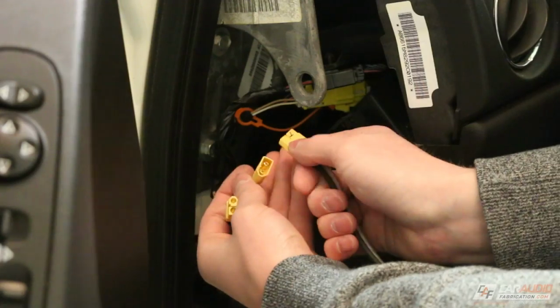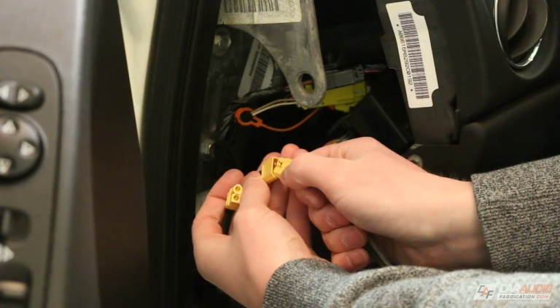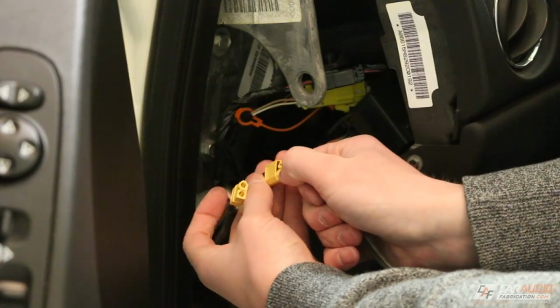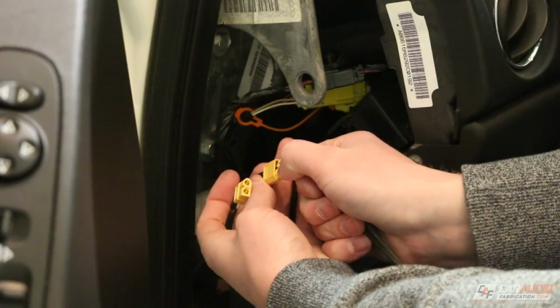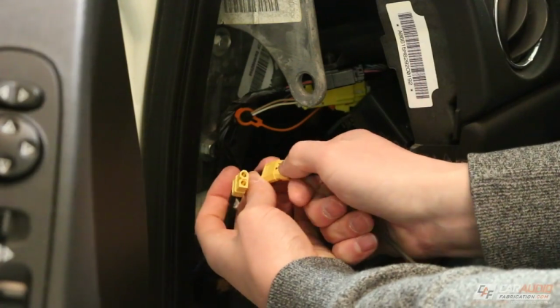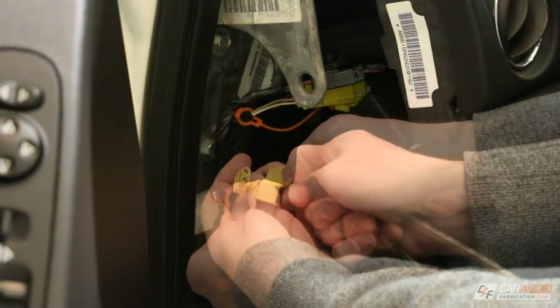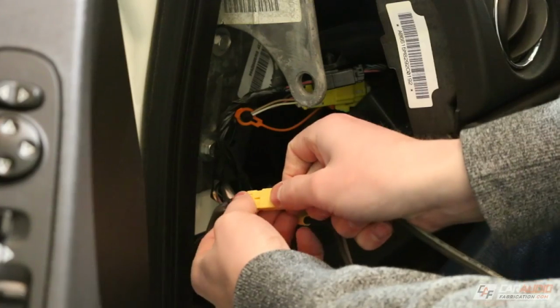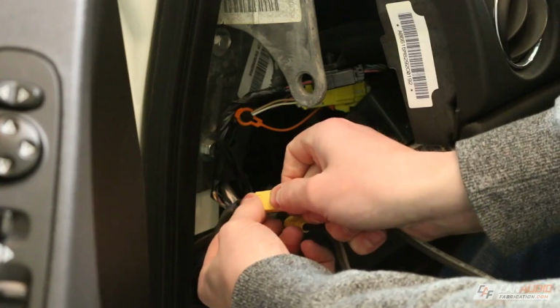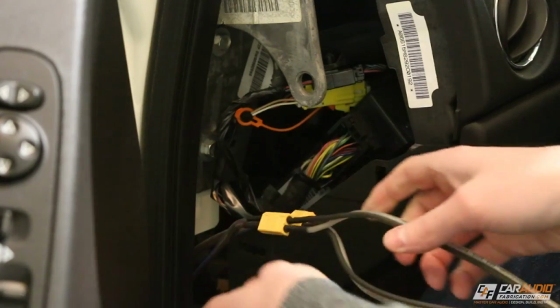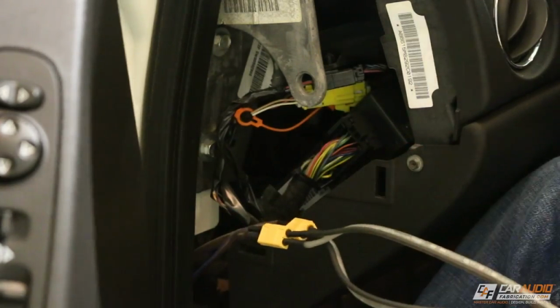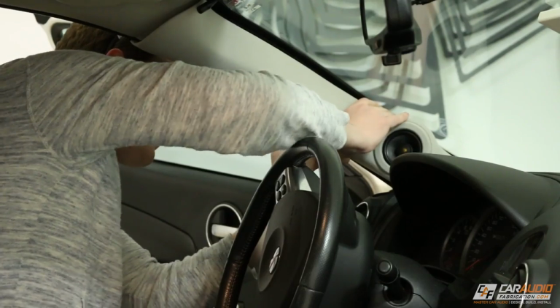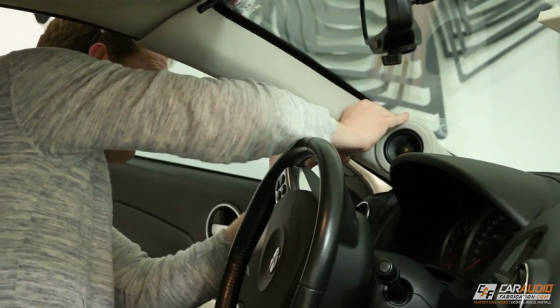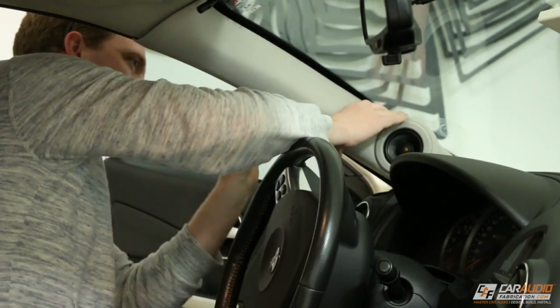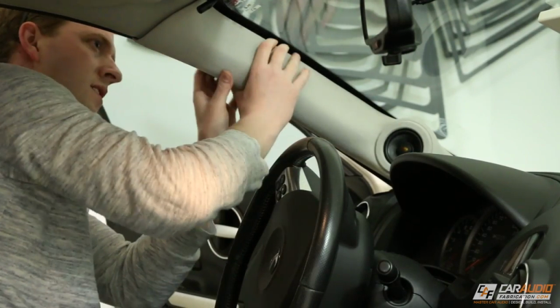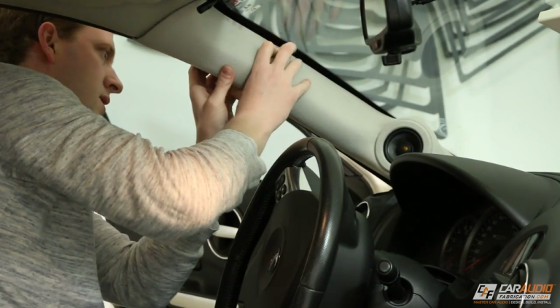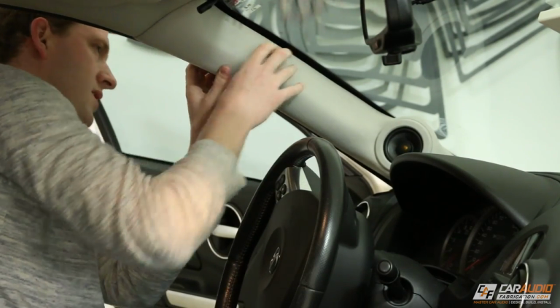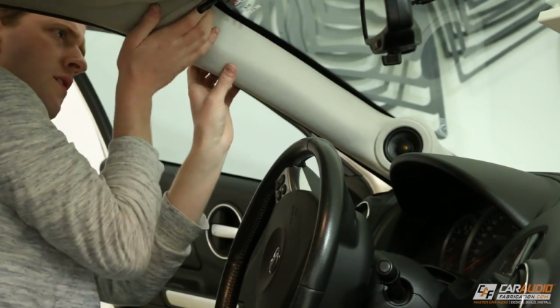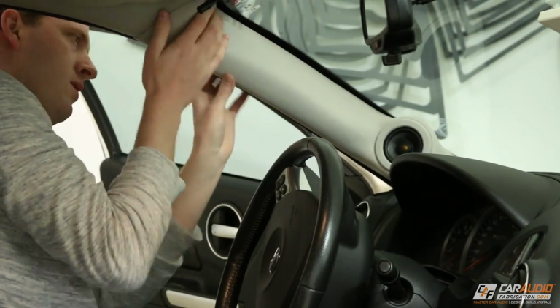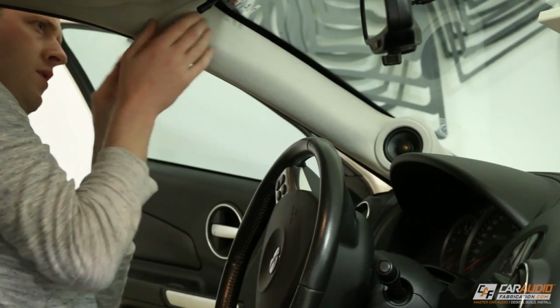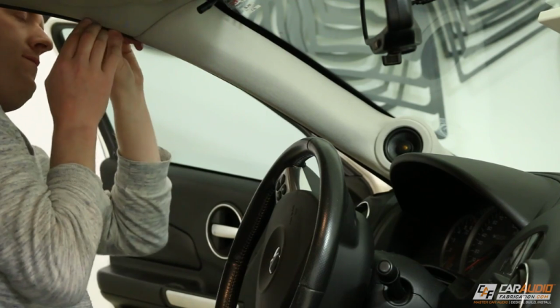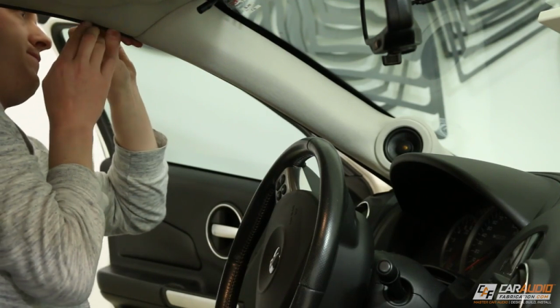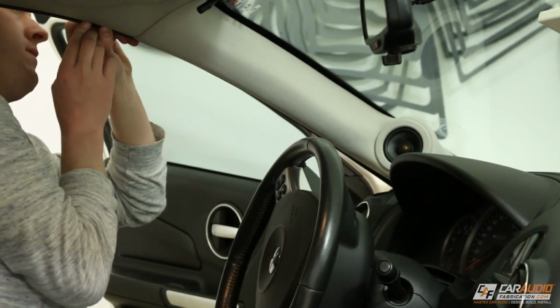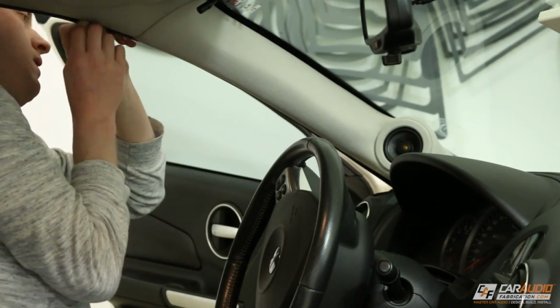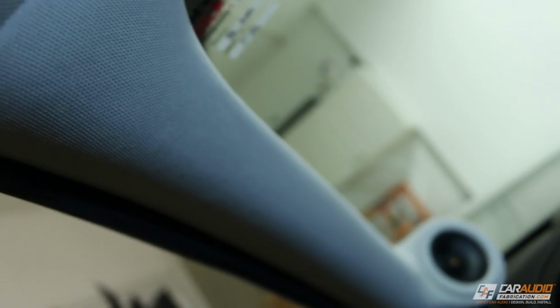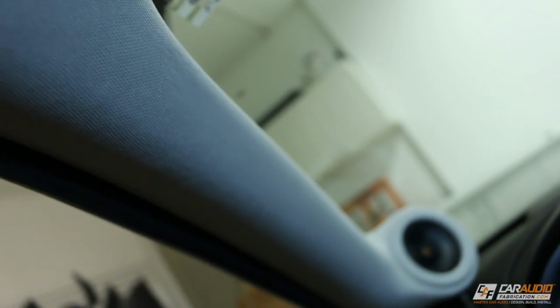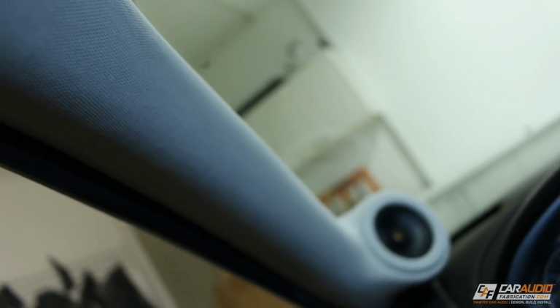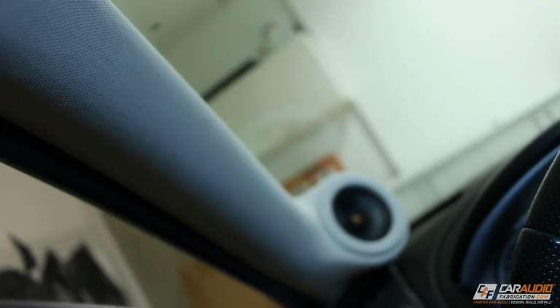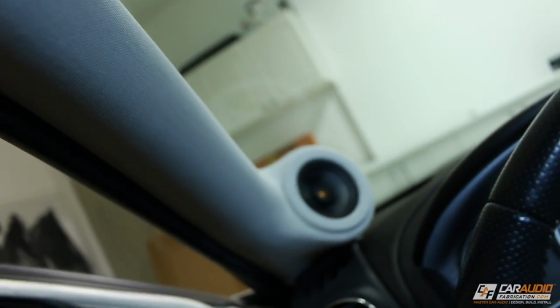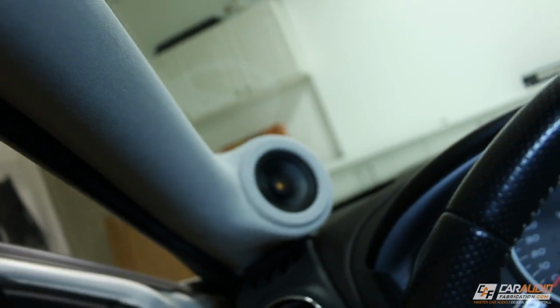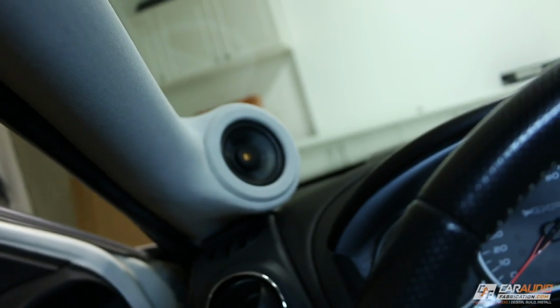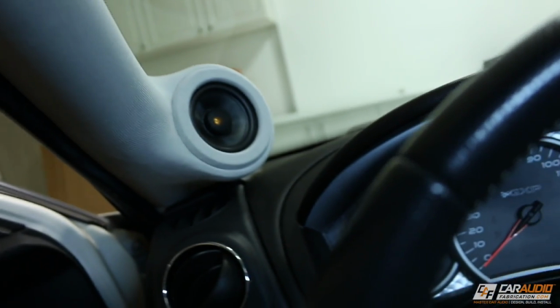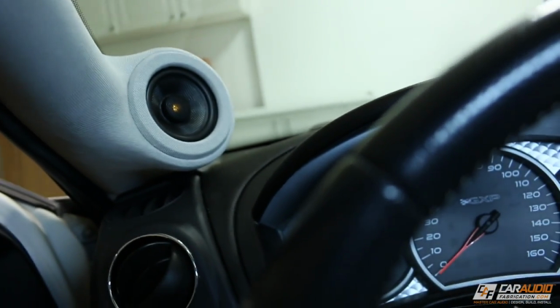After installing my wiring and running it to the amplifier, I can now plug in the connections. Once the connections are secure, I carefully install the A-pillar back into its original factory position. And here we have it — the finished custom A-pillars.